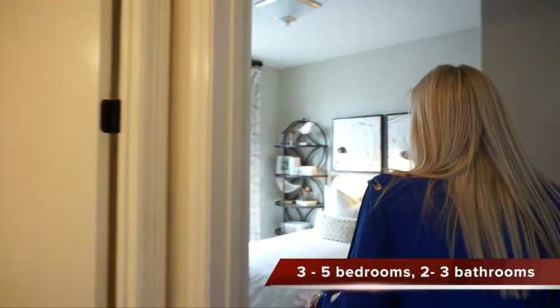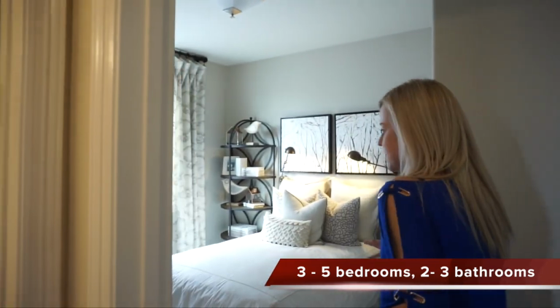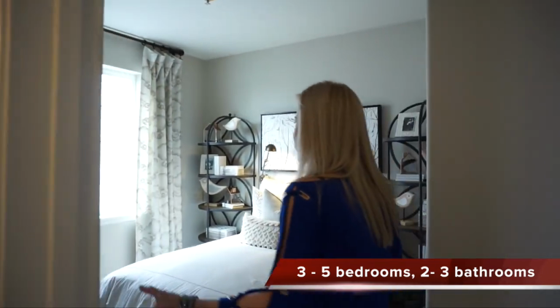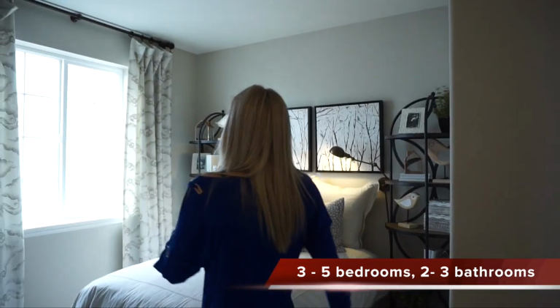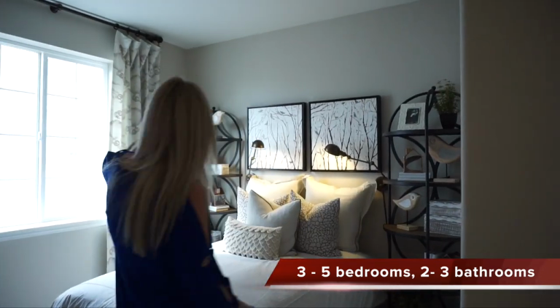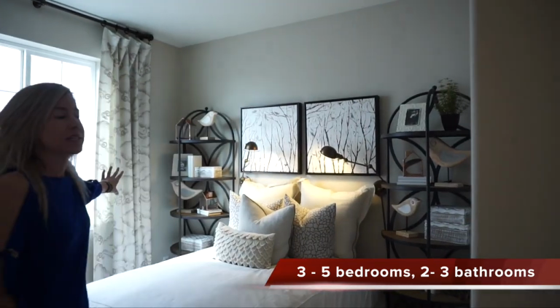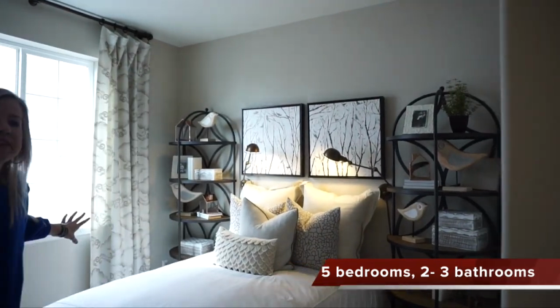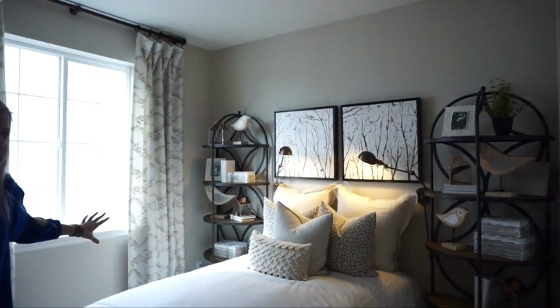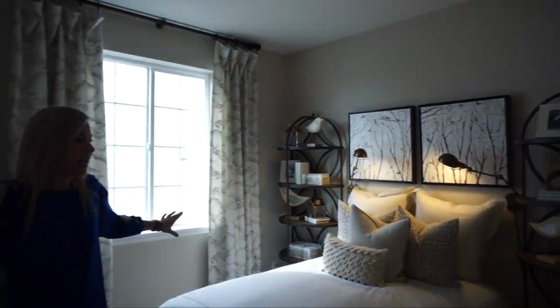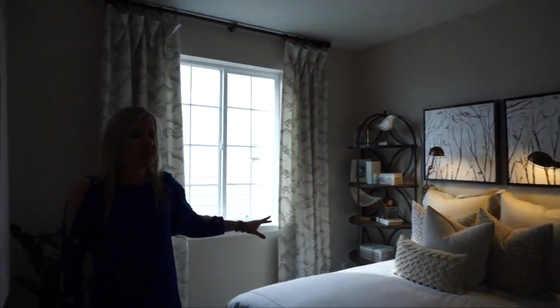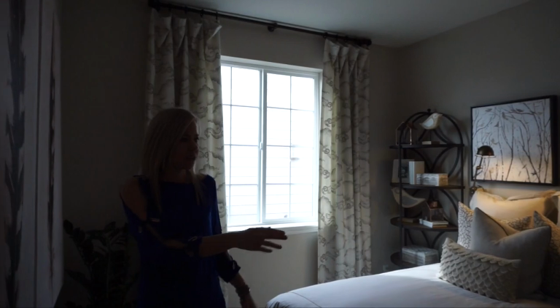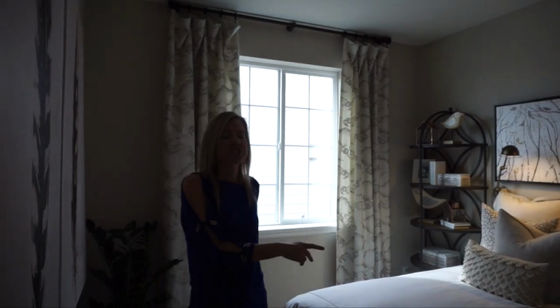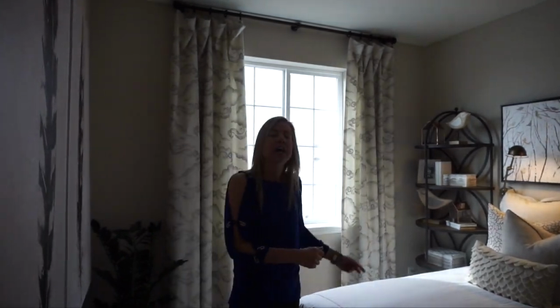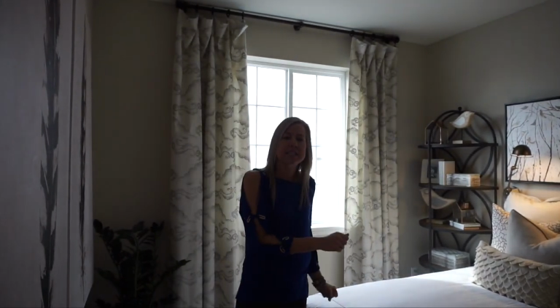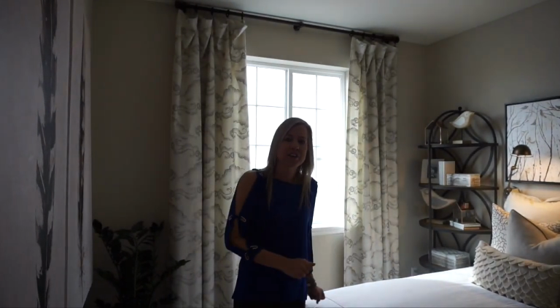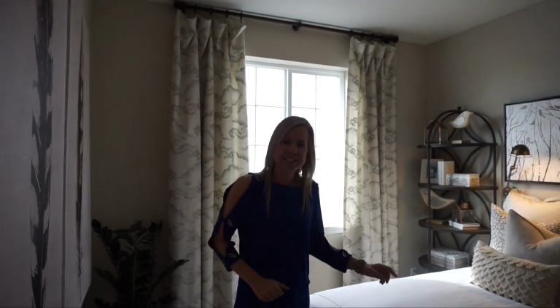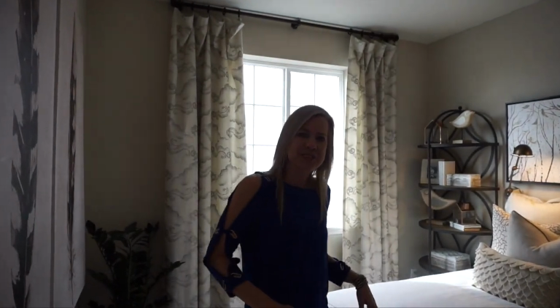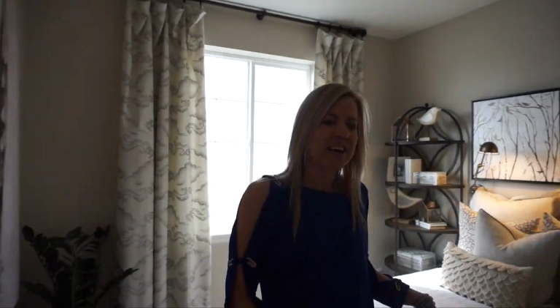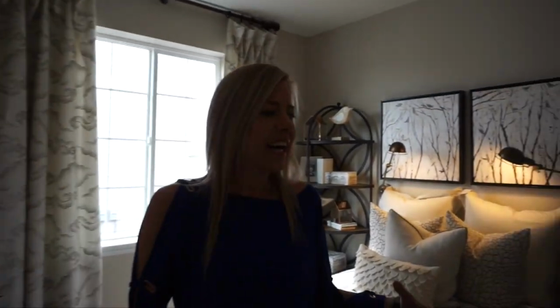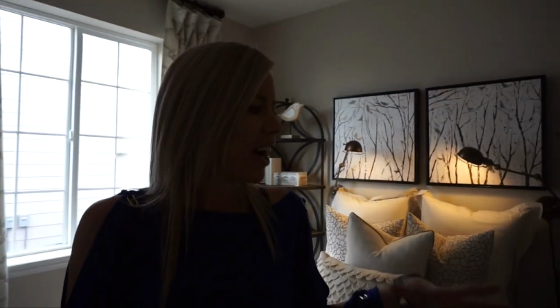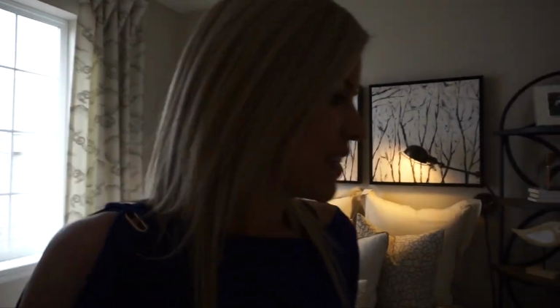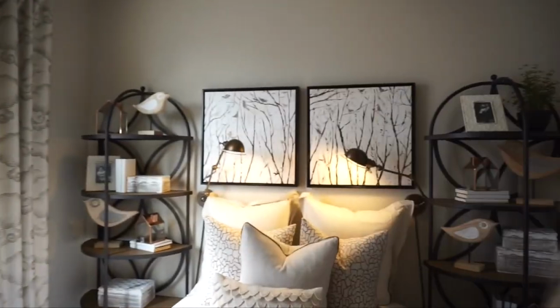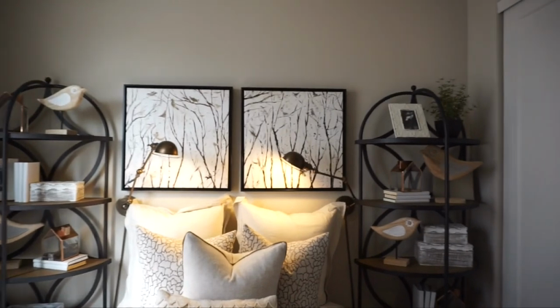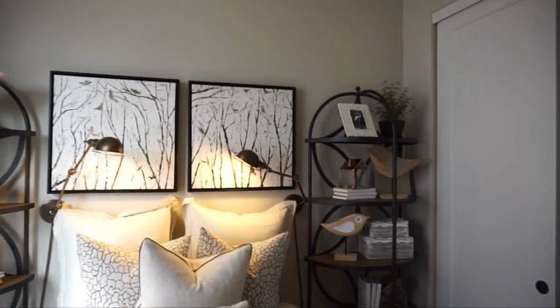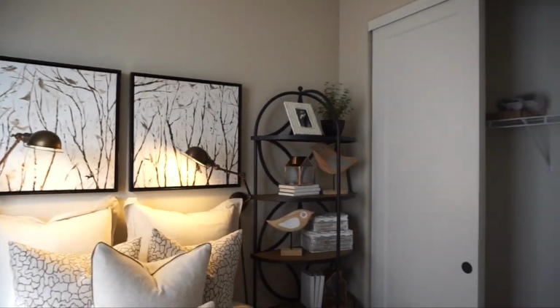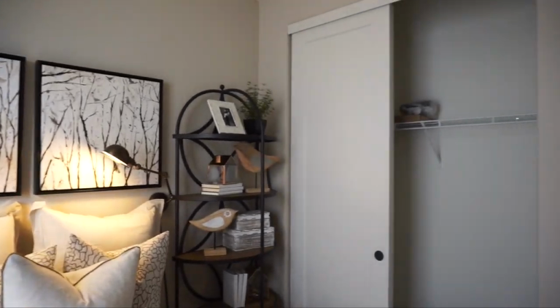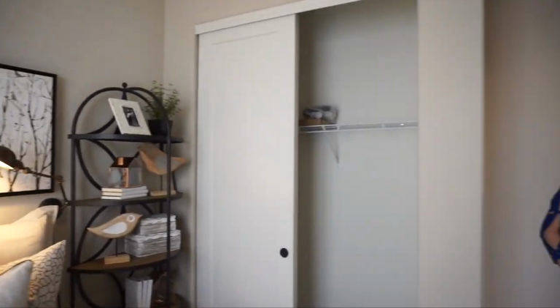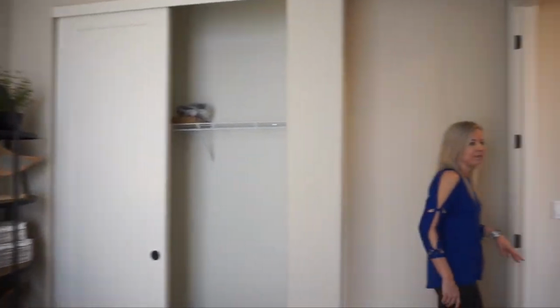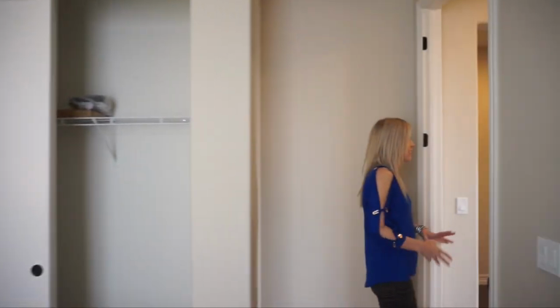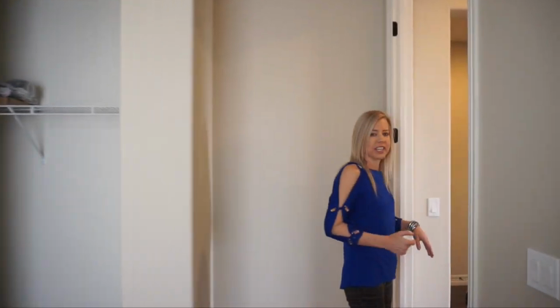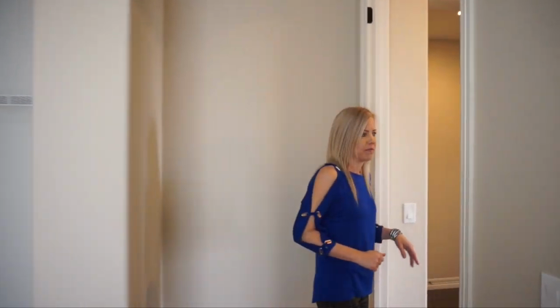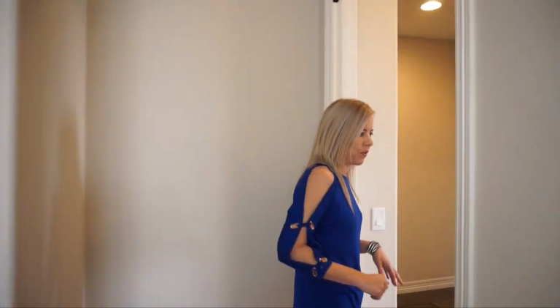First secondary bedroom right here — we have a window that's facing the side of the house. We have our traditional slider closet doors in here and kind of your average size secondary bedroom. Sufficient for a kids room for sure.